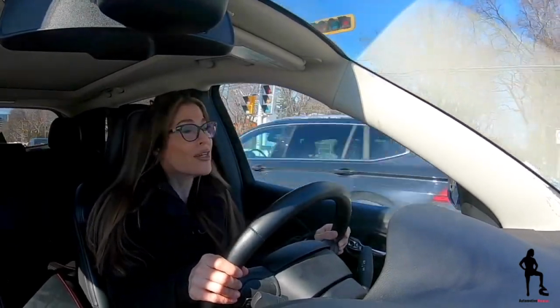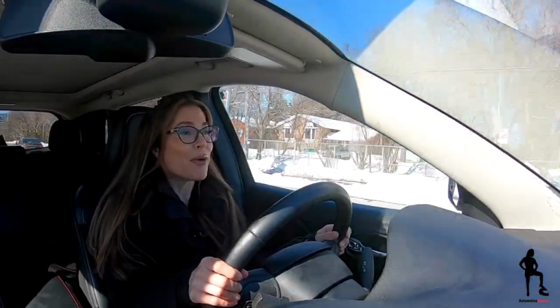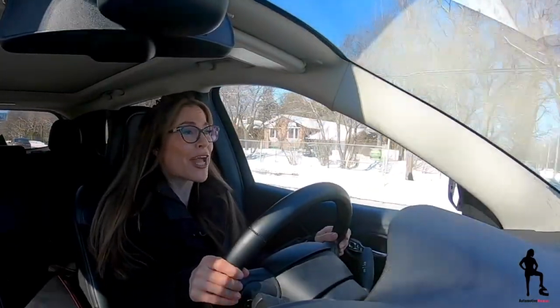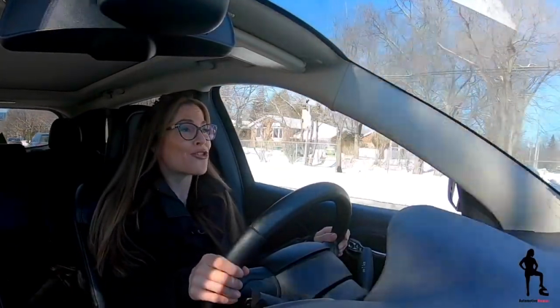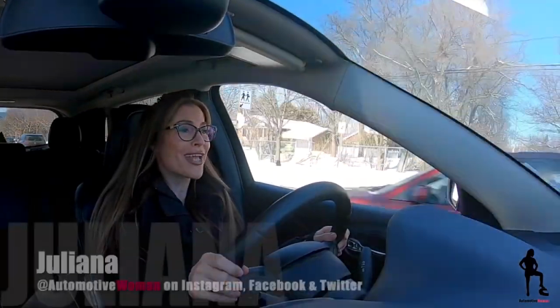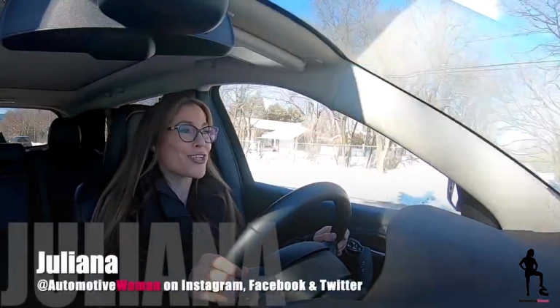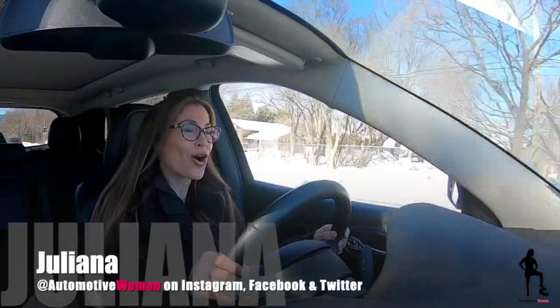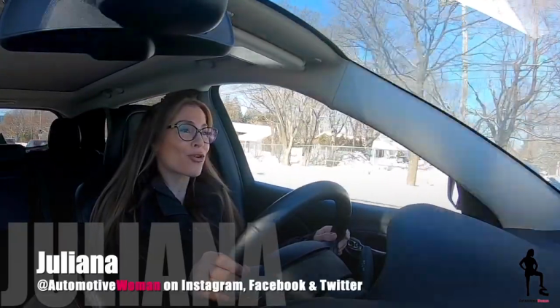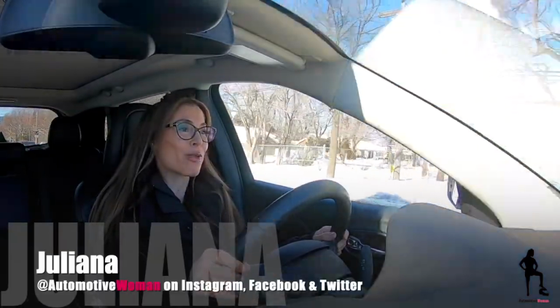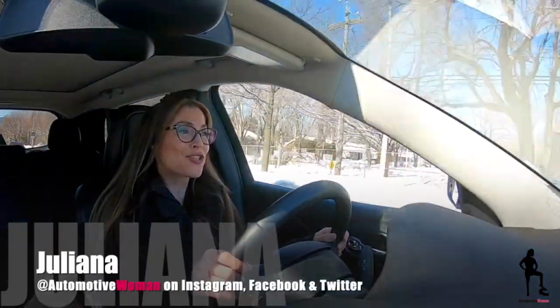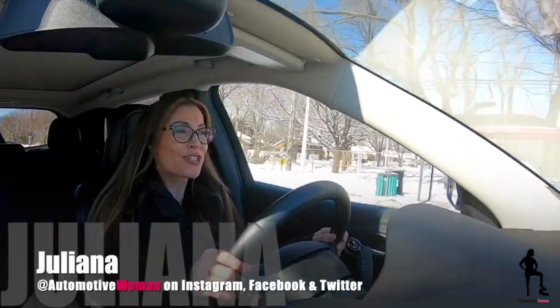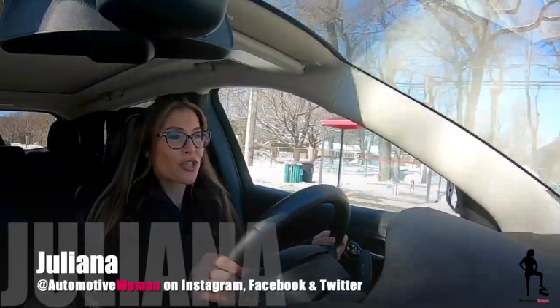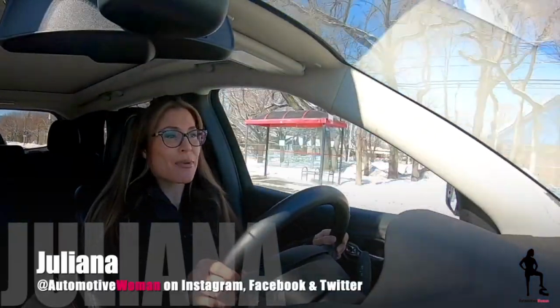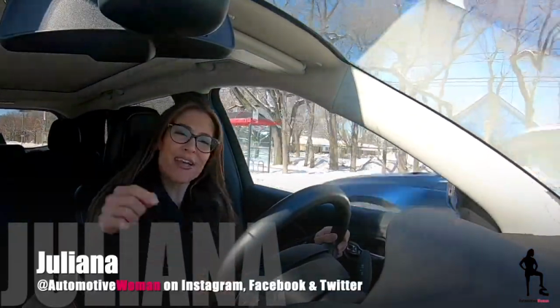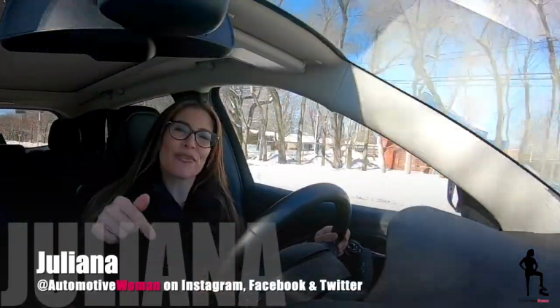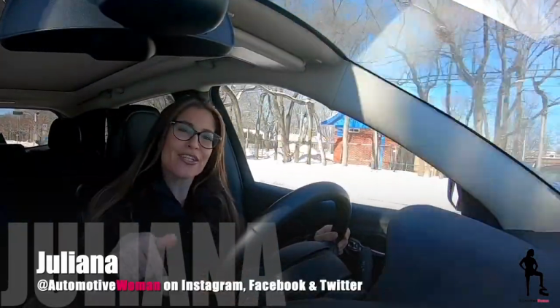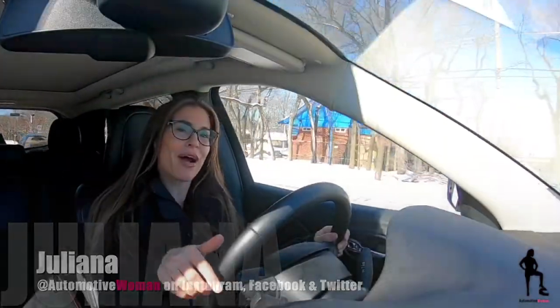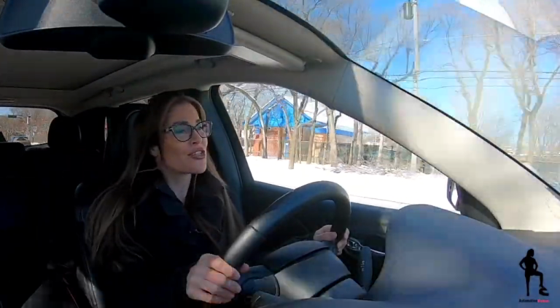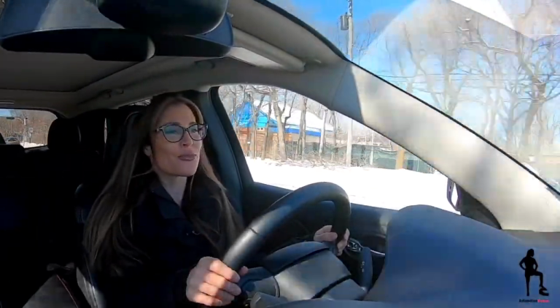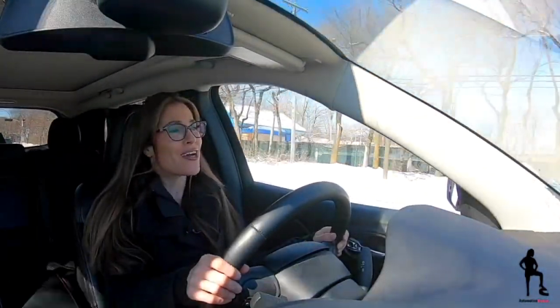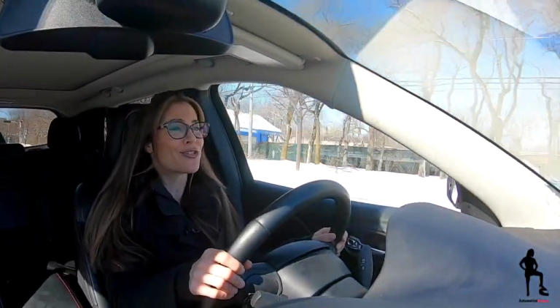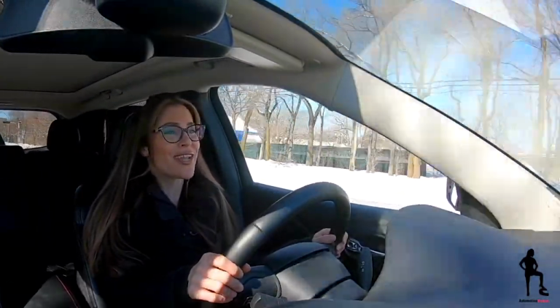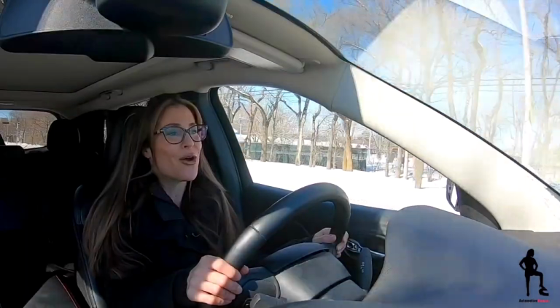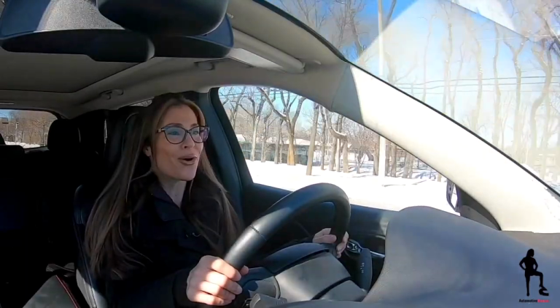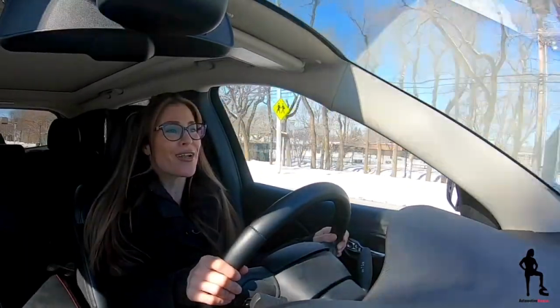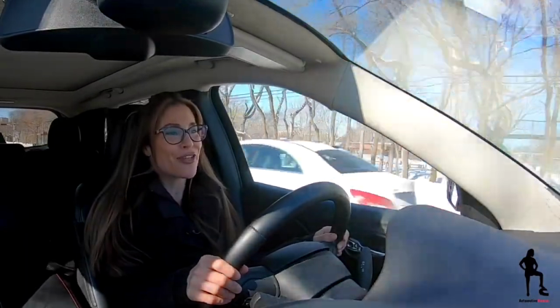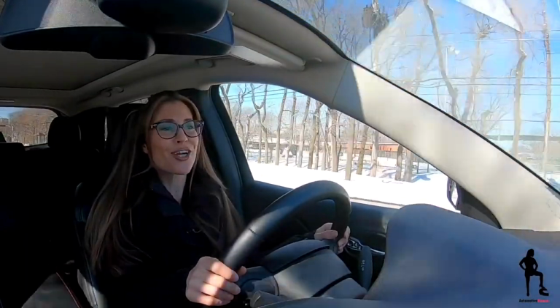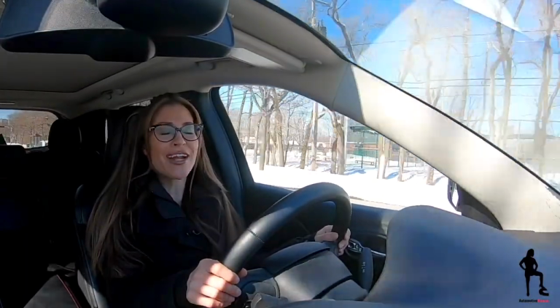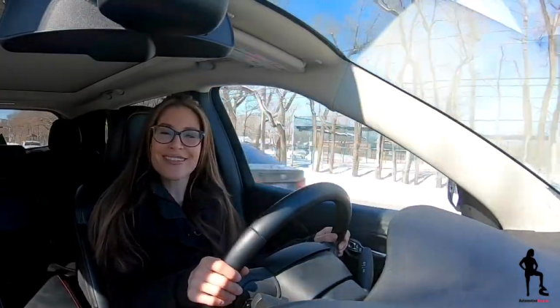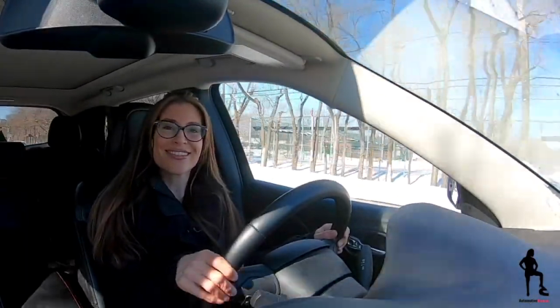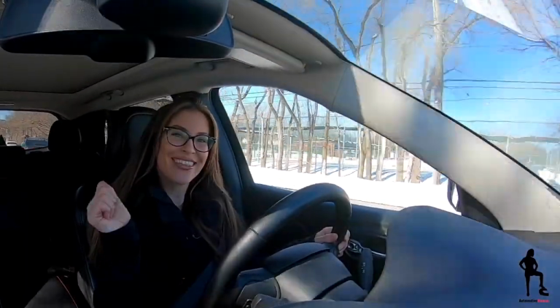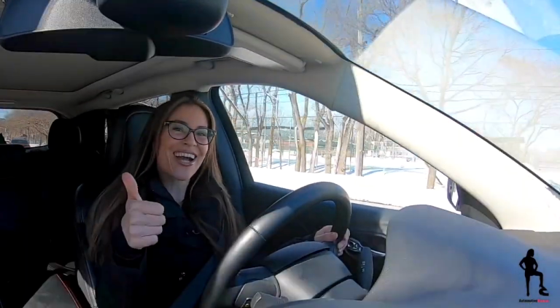But for now, I'm Juliana, your automotive woman — make sure you subscribe, hit that notification bell so you don't miss How To Tuesday or Feature Car Friday. Thanks guys!